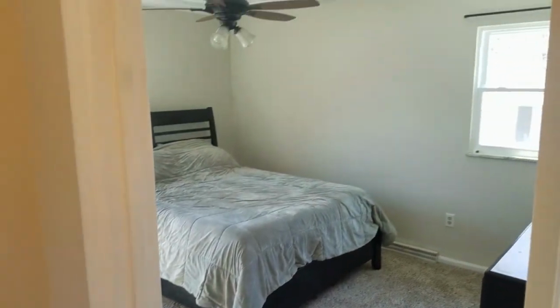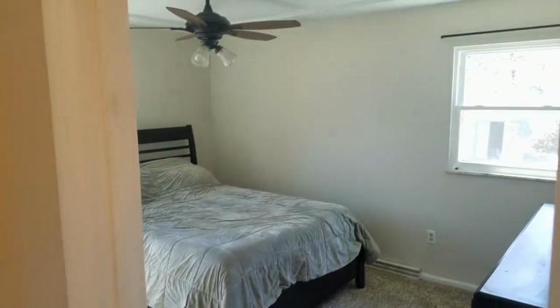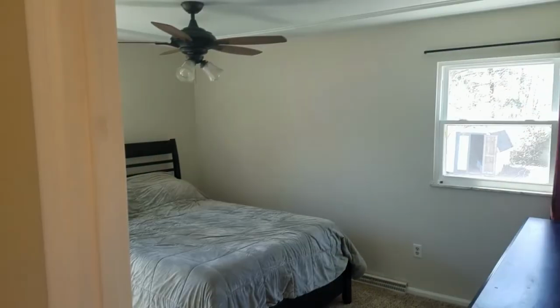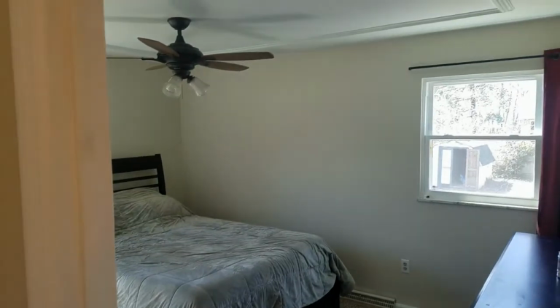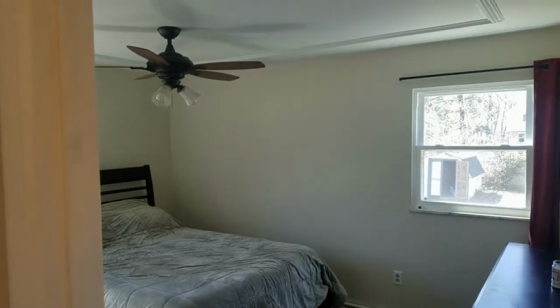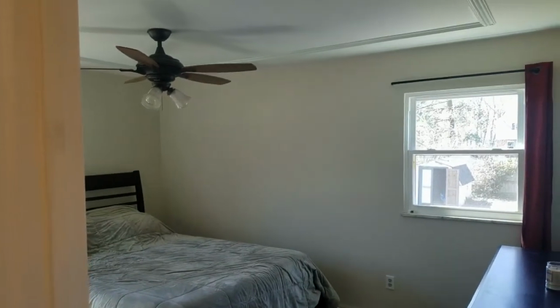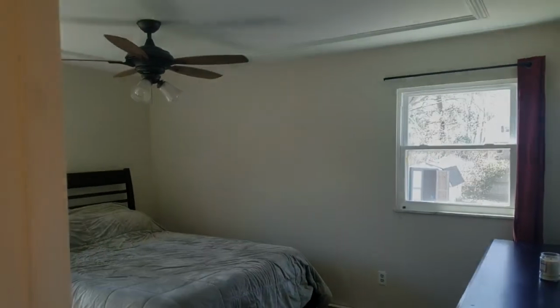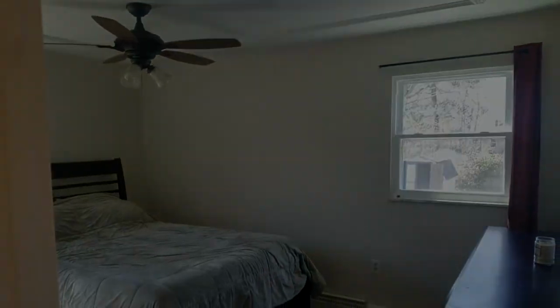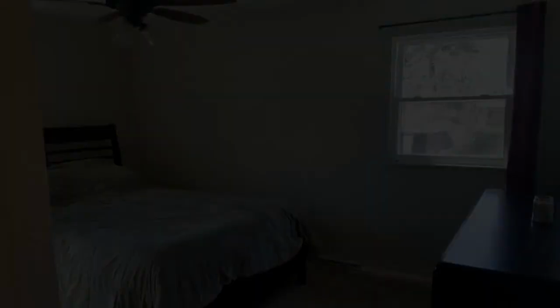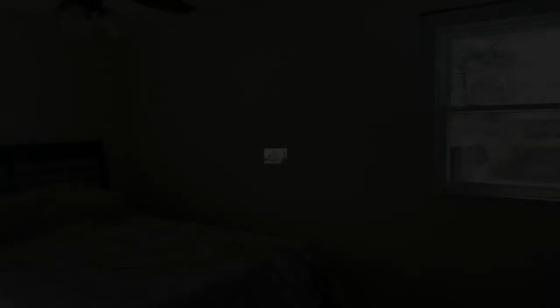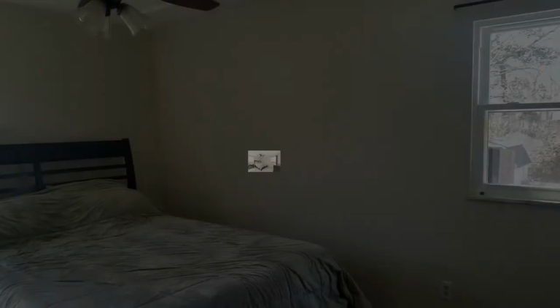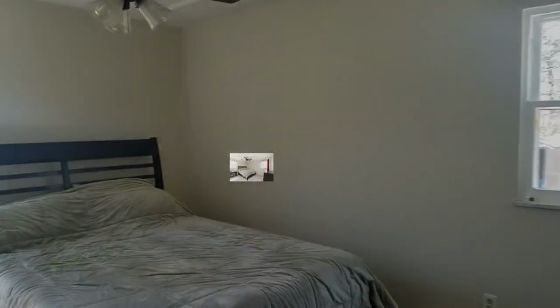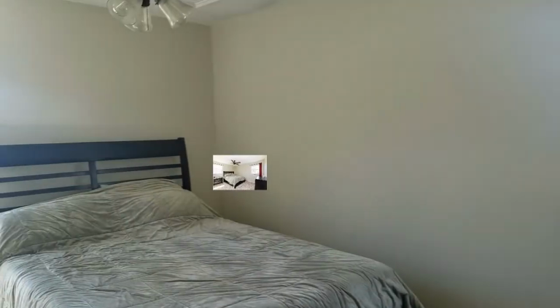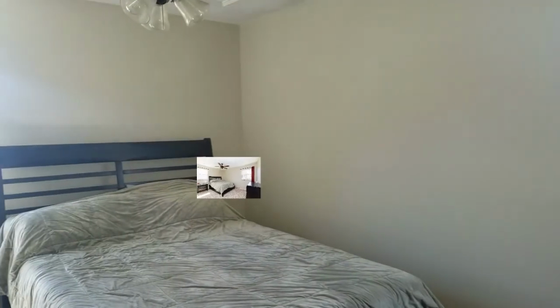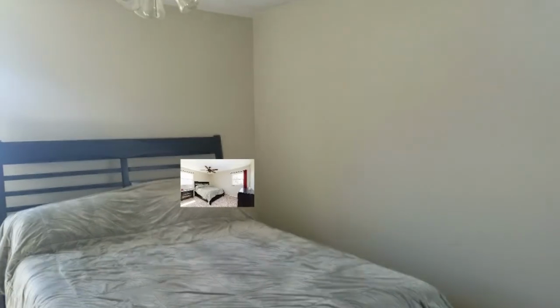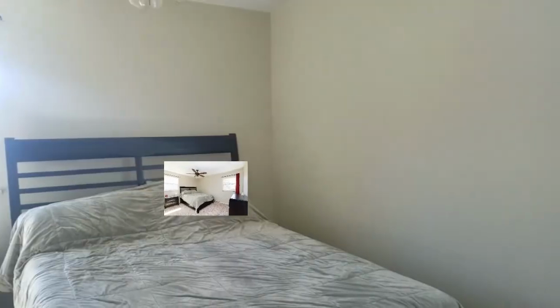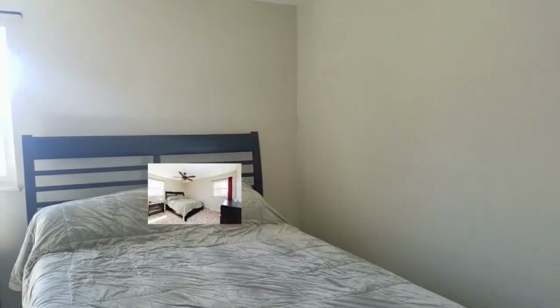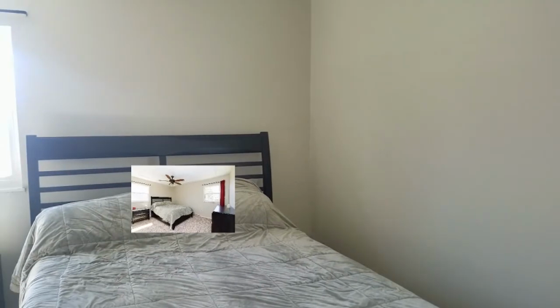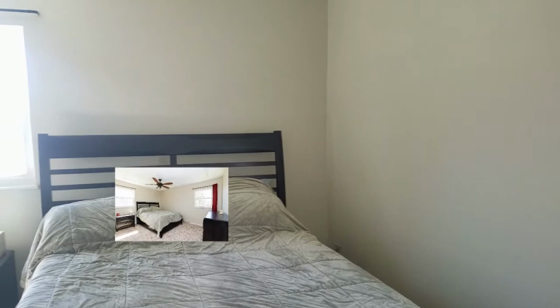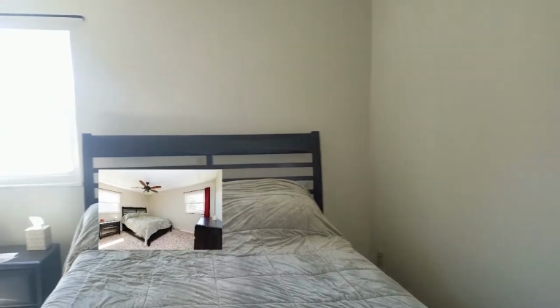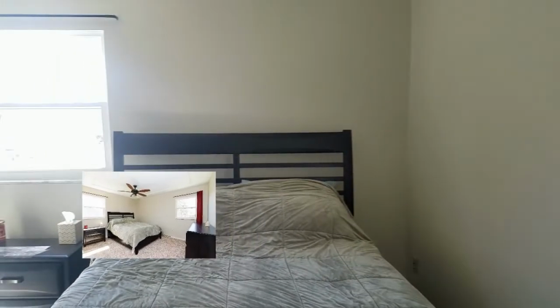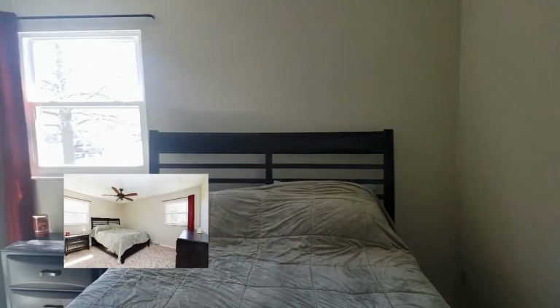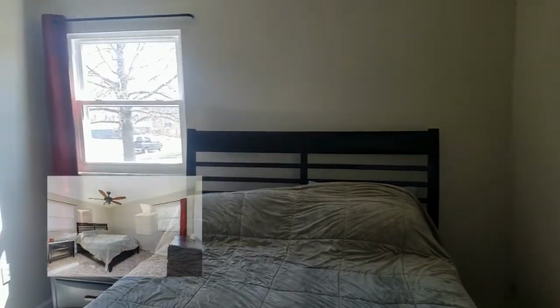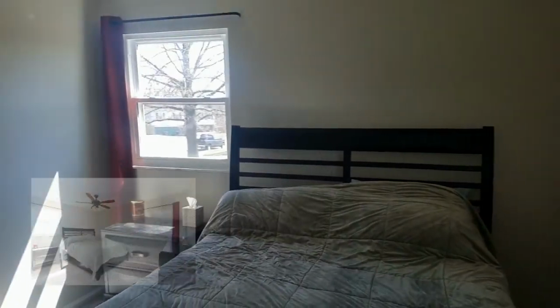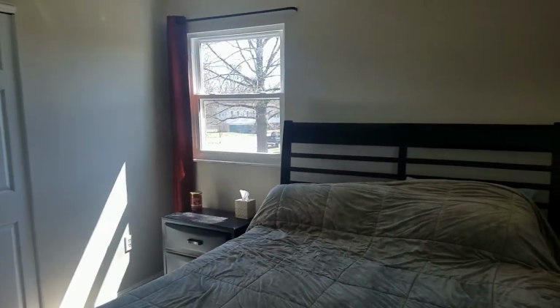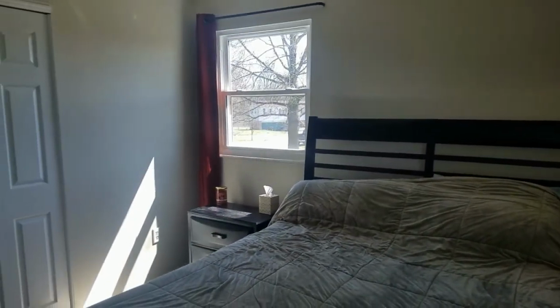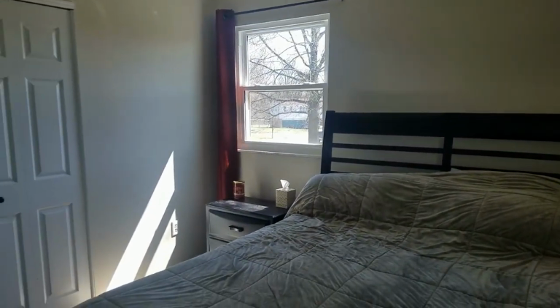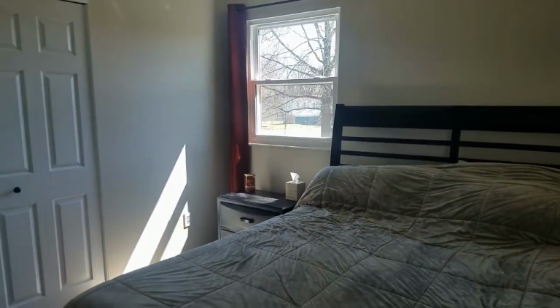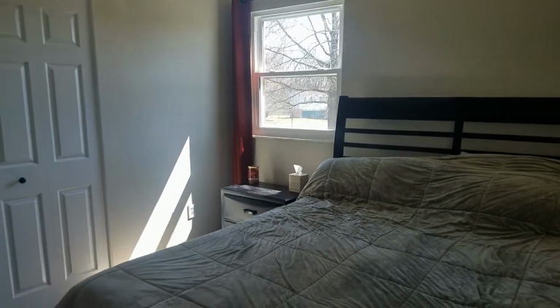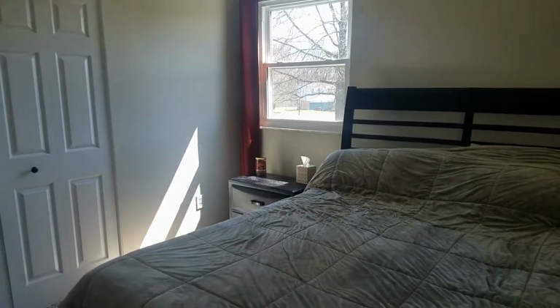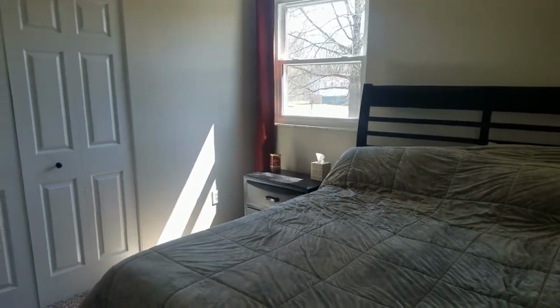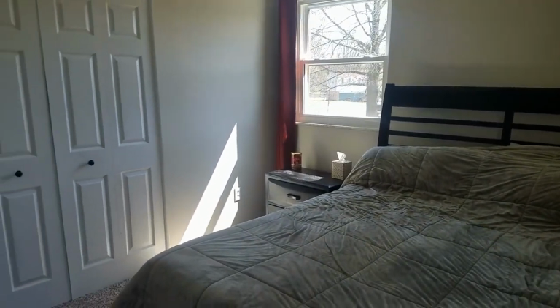The master bedroom has a ceiling fan, new carpet, a fresh coat of paint, ample natural lighting, and six-panel doors.